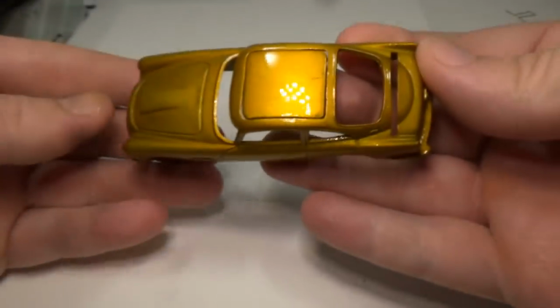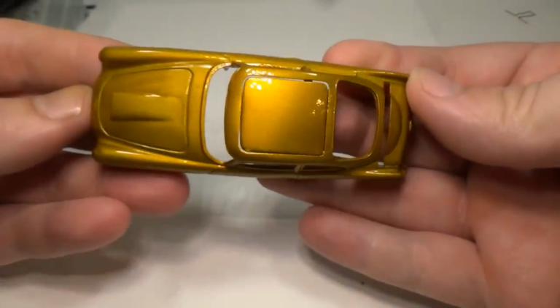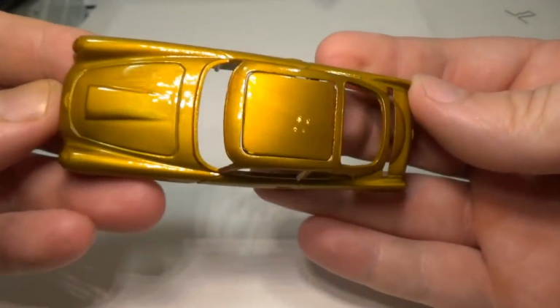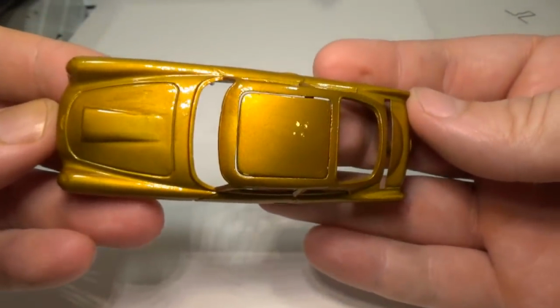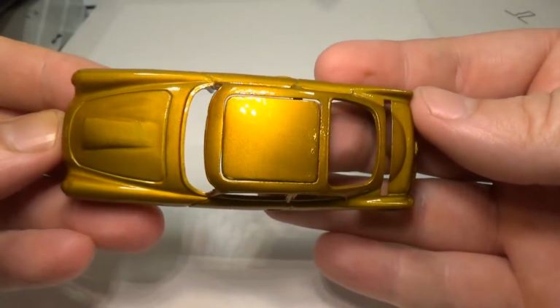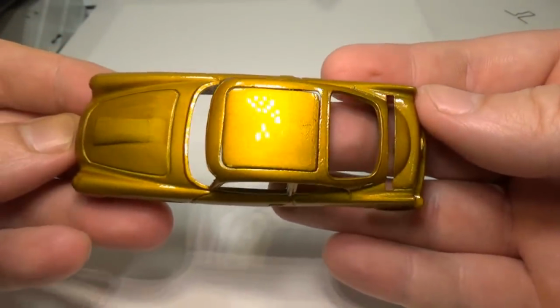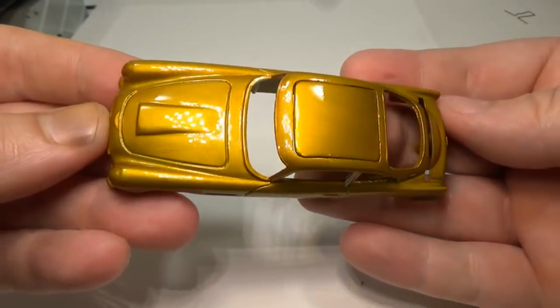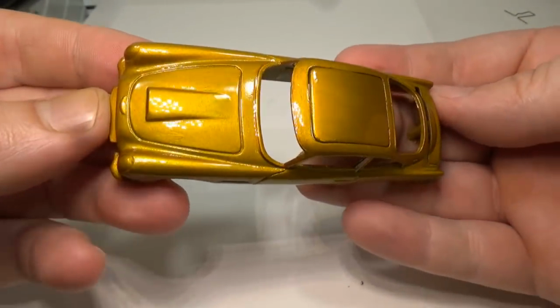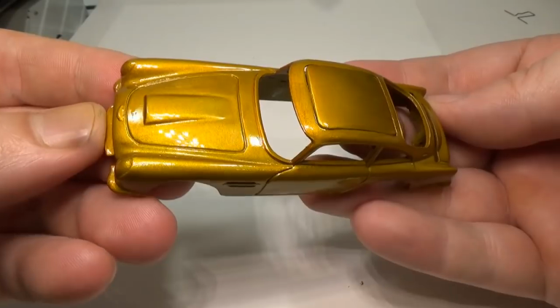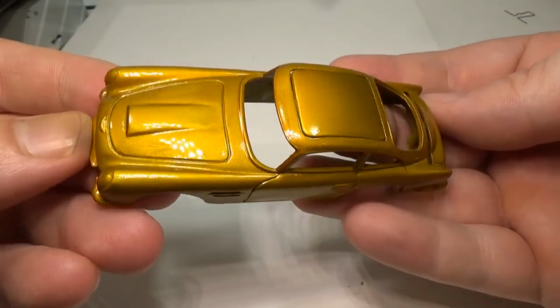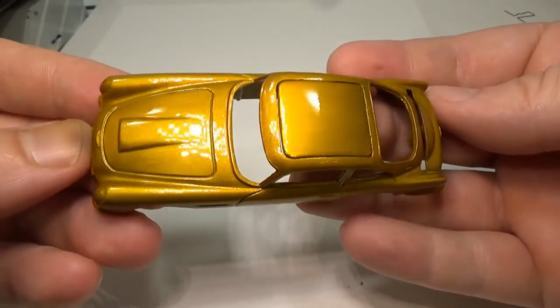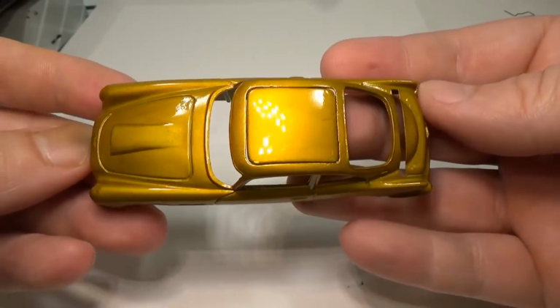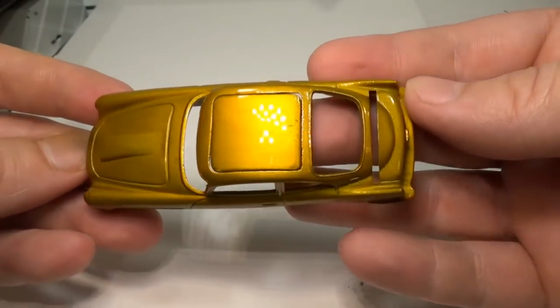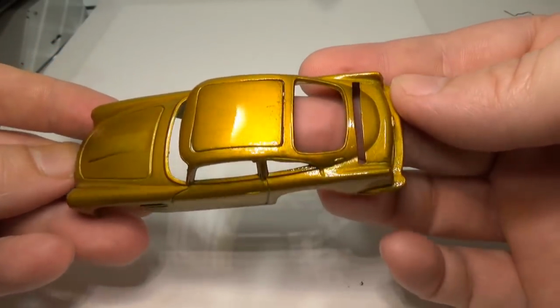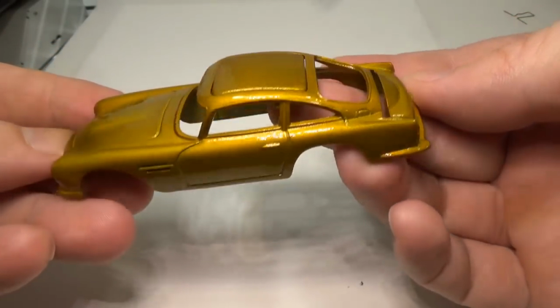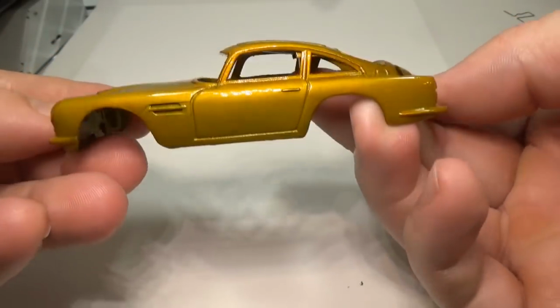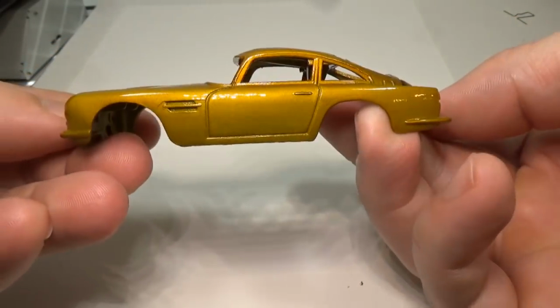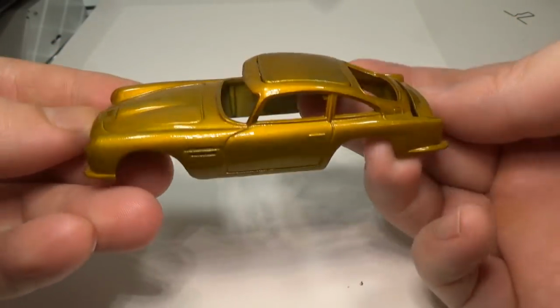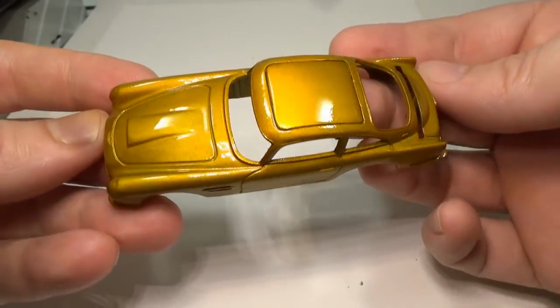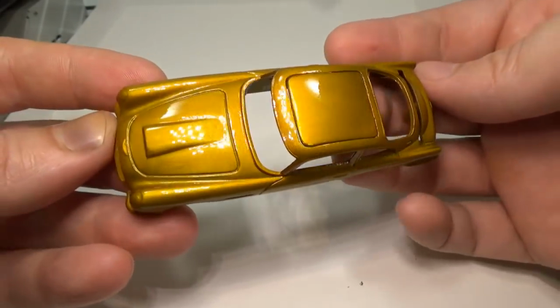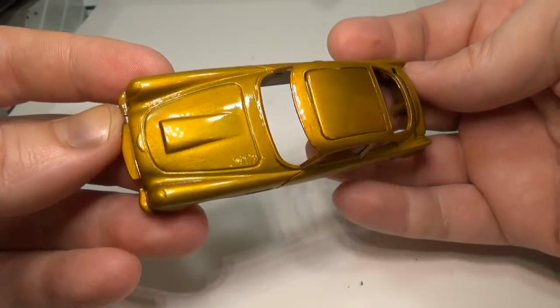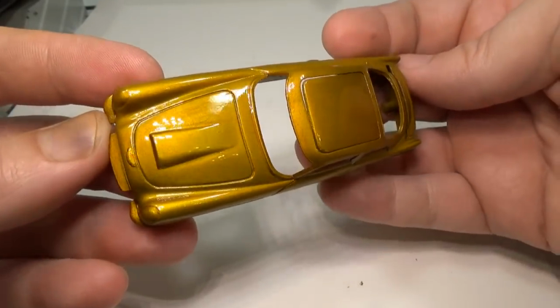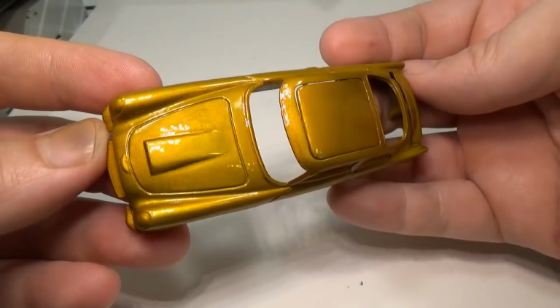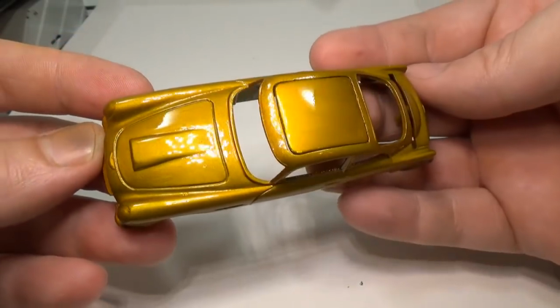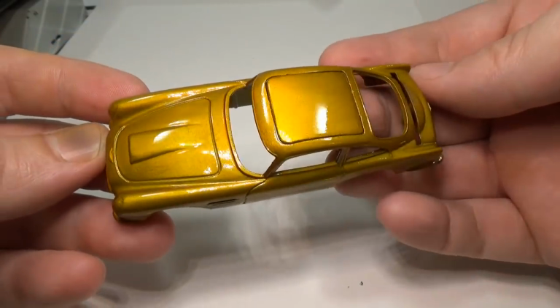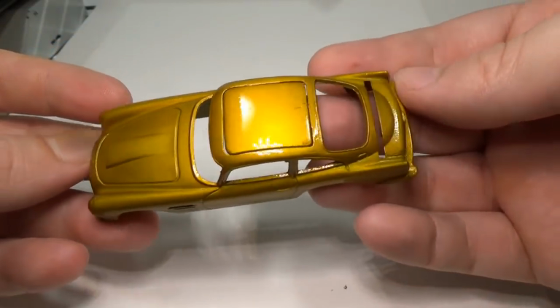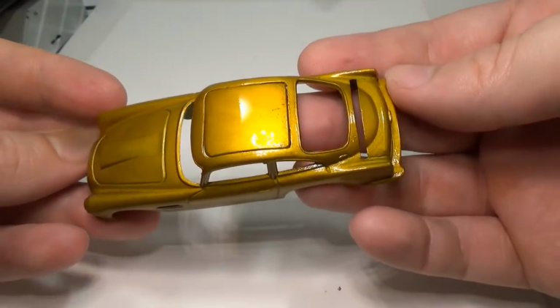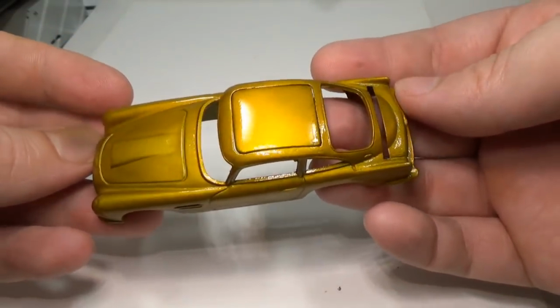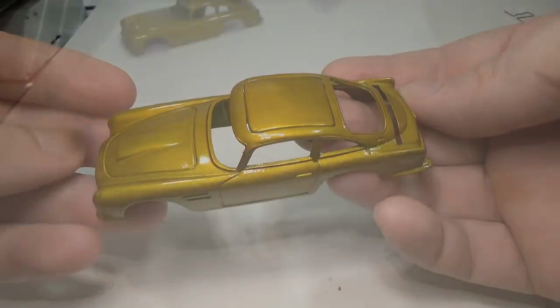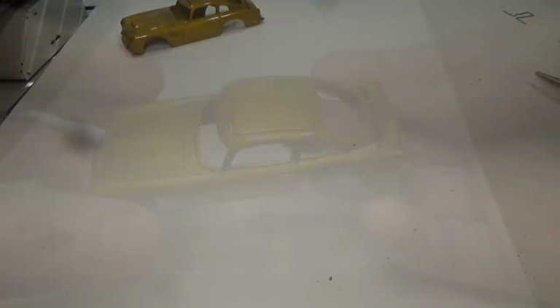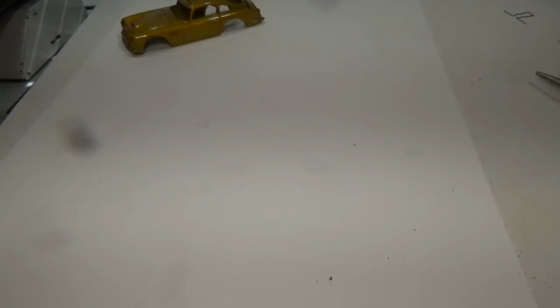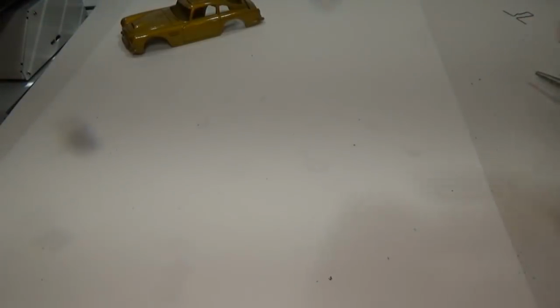So here are the post-polishing results. I was able to remove the orange peel and any dust that had collected on the surface. I can now move to the other parts.